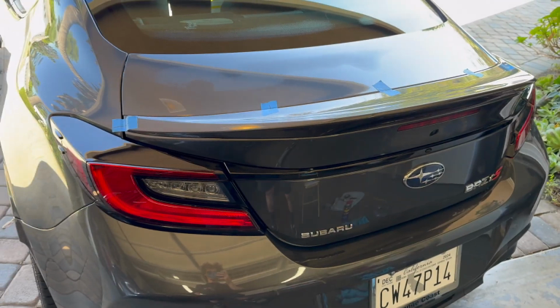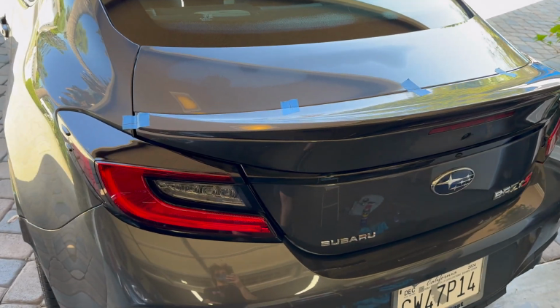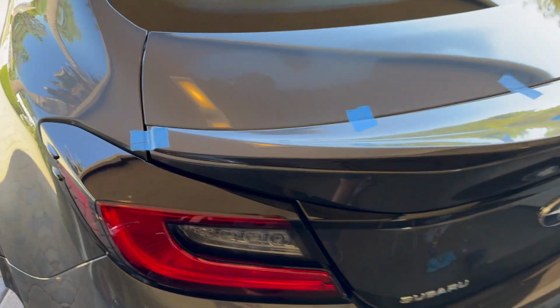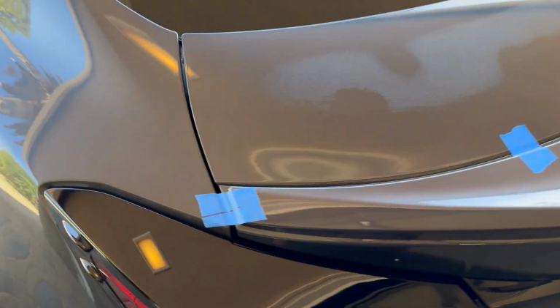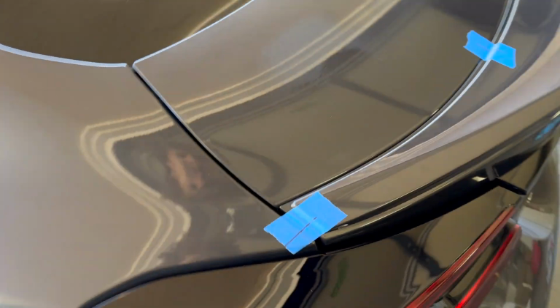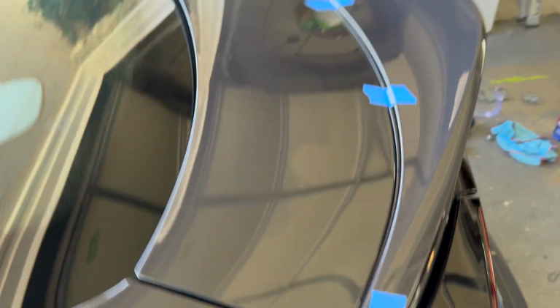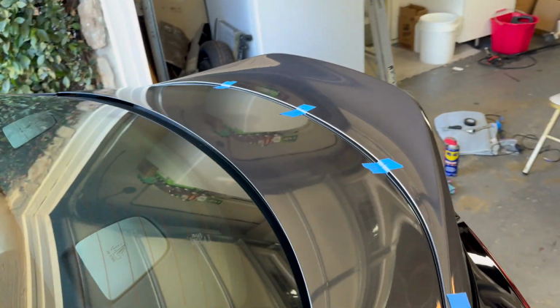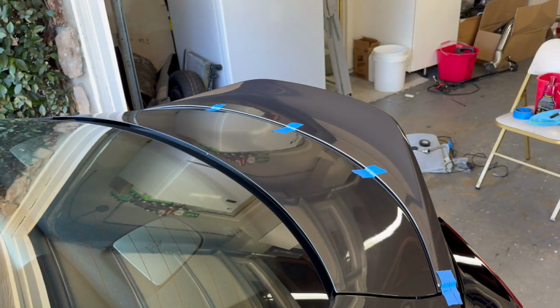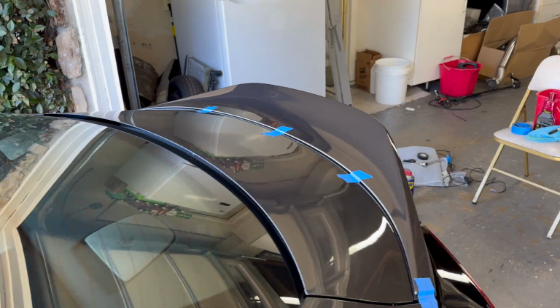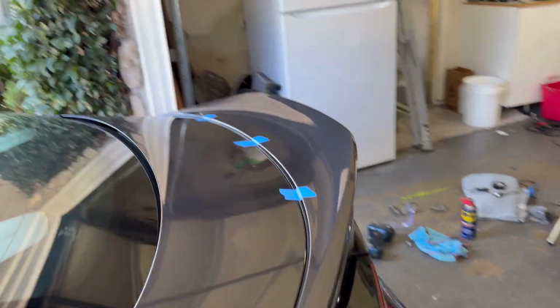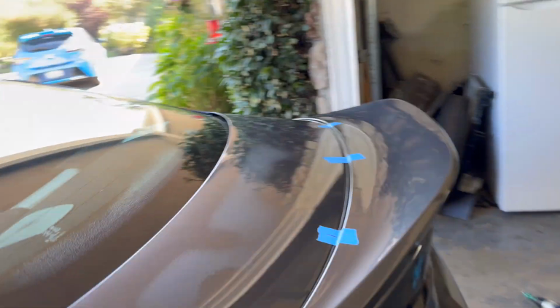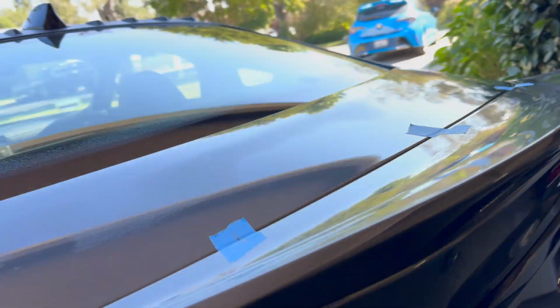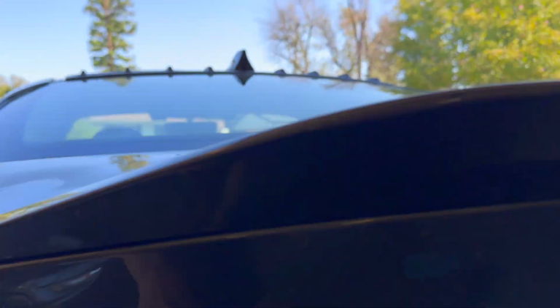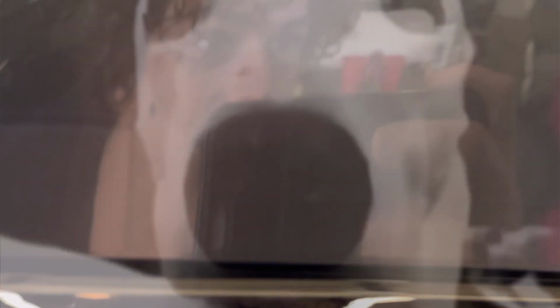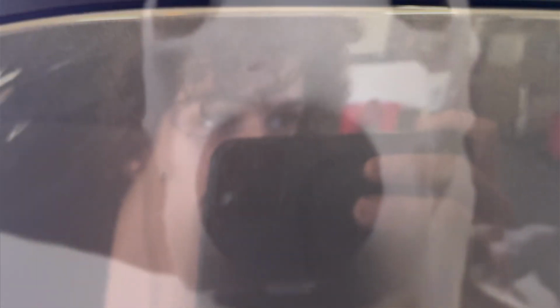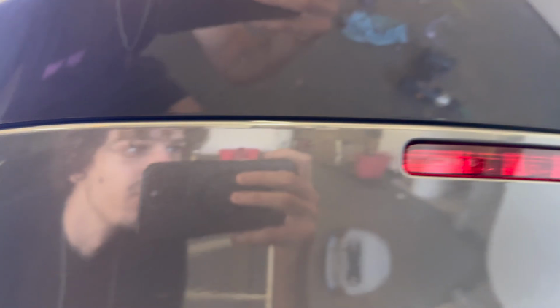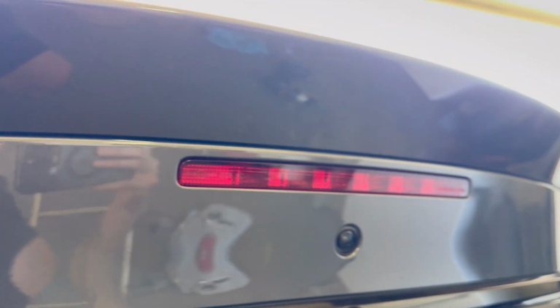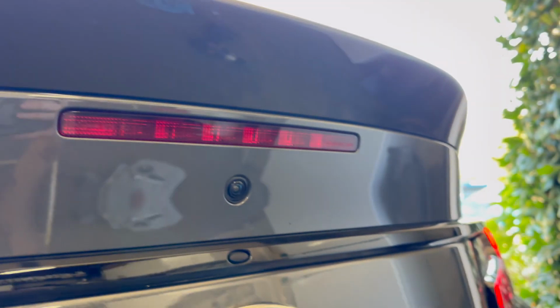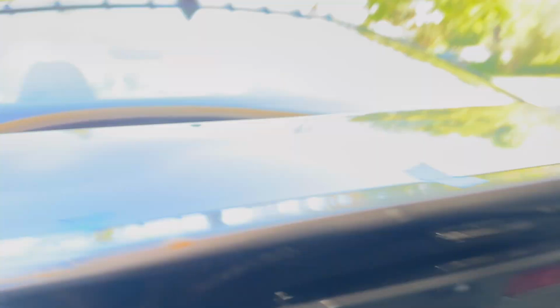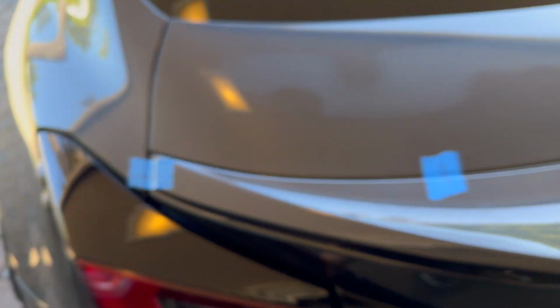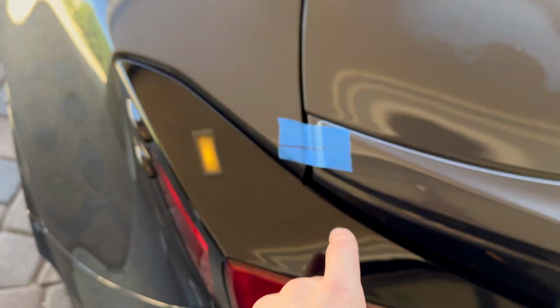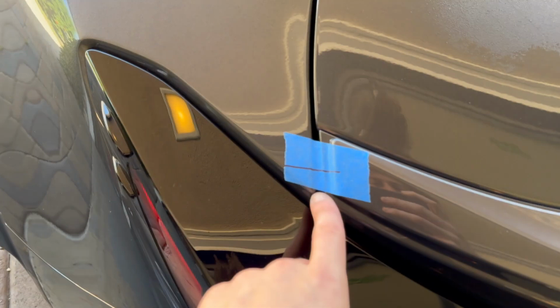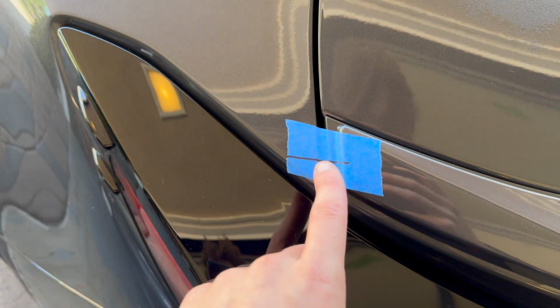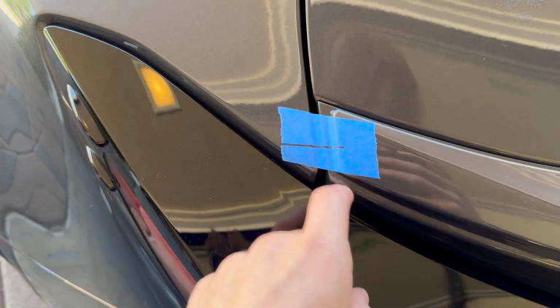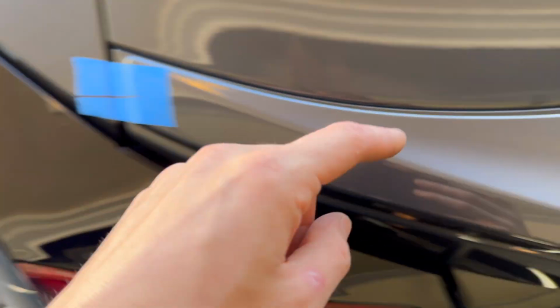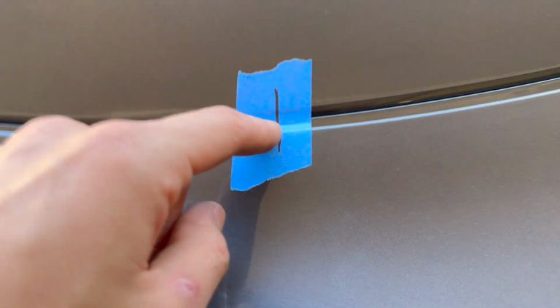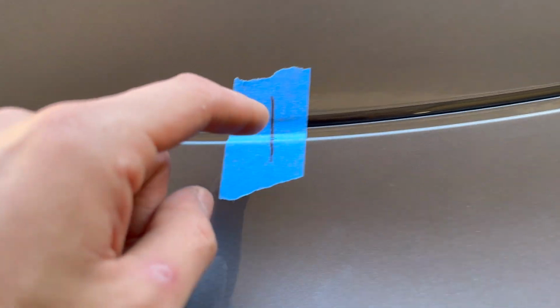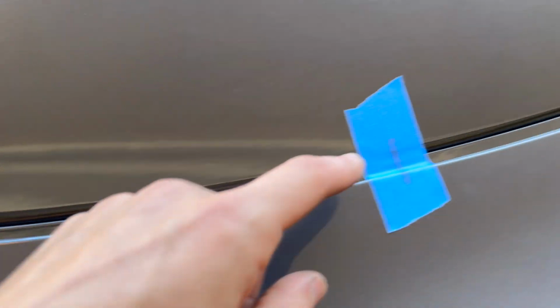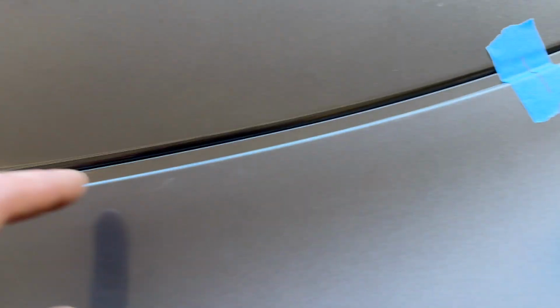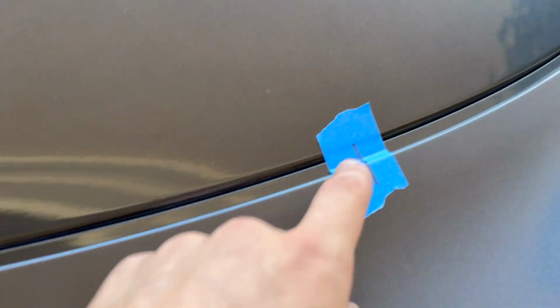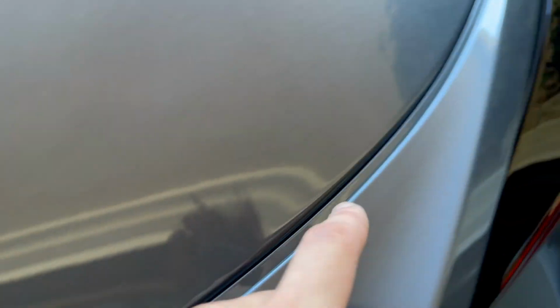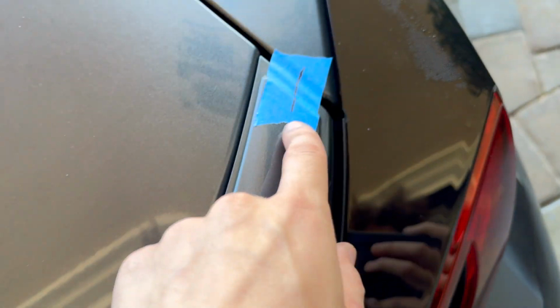All right, so we have the wing set up. It's pretty even. I'll have it where I like it. Looks good on the rear as well. So I'm doing what everyone and their mama does with the Sharpie — marking it out: boom, boom, boom, boom.